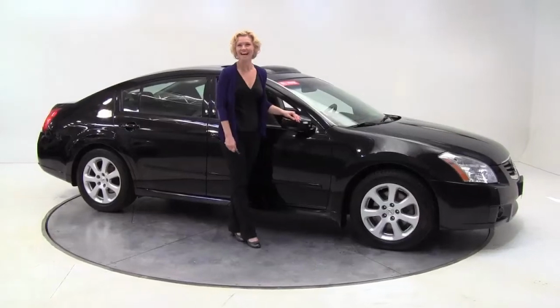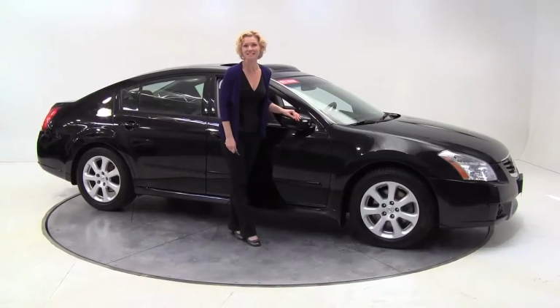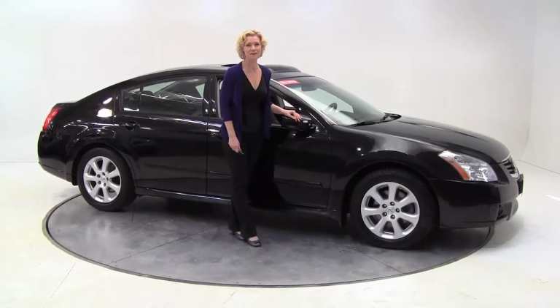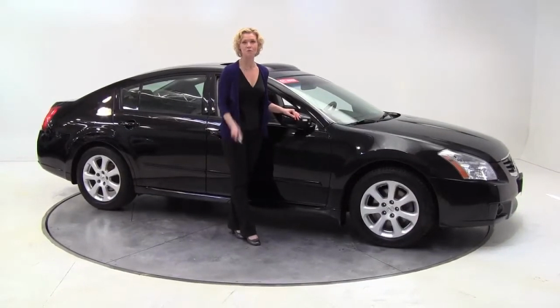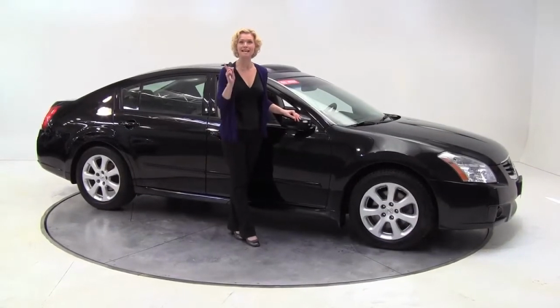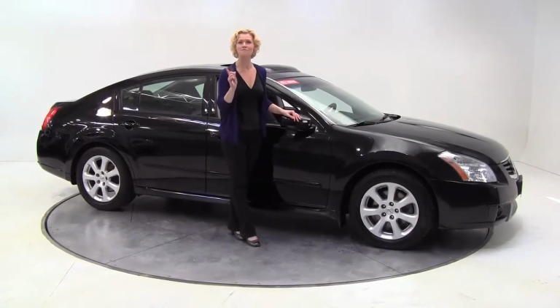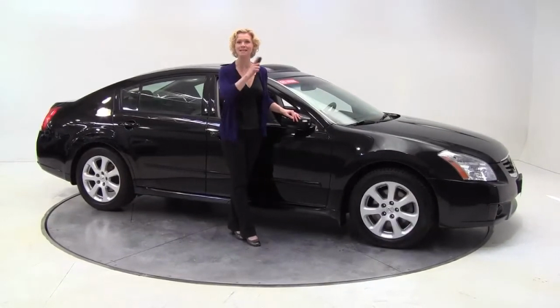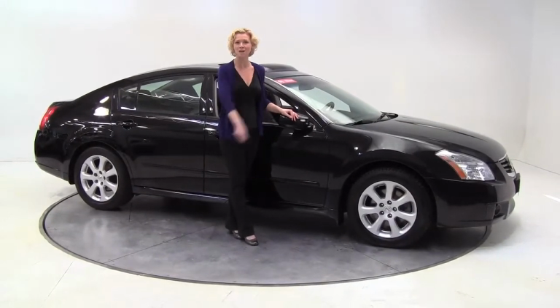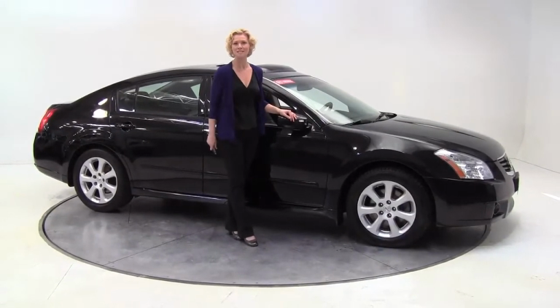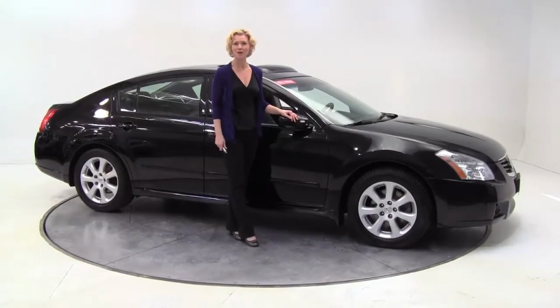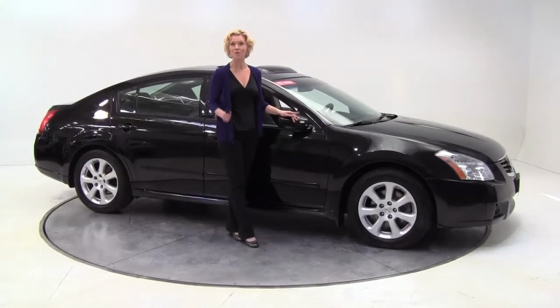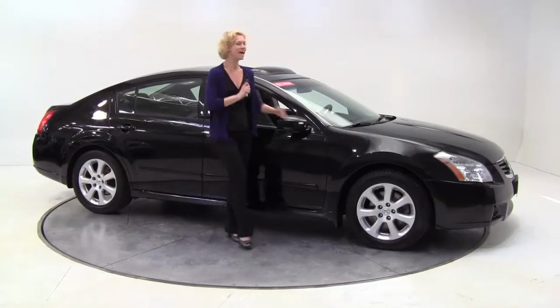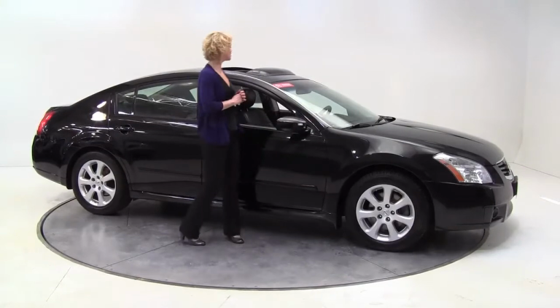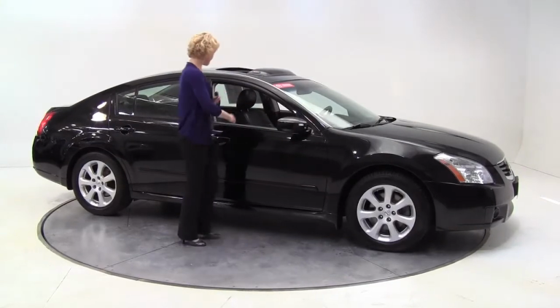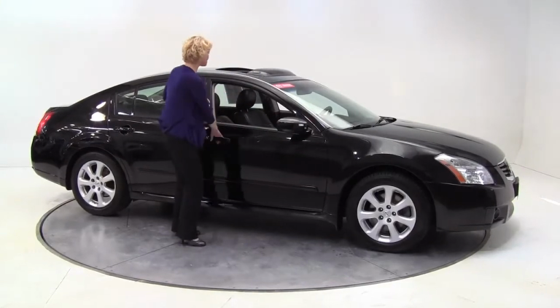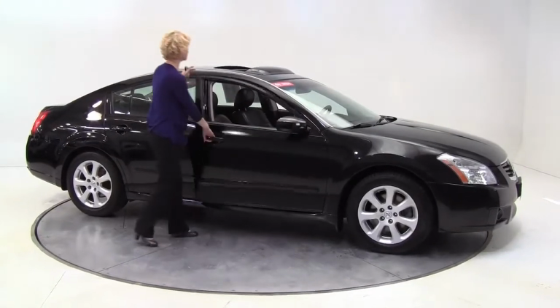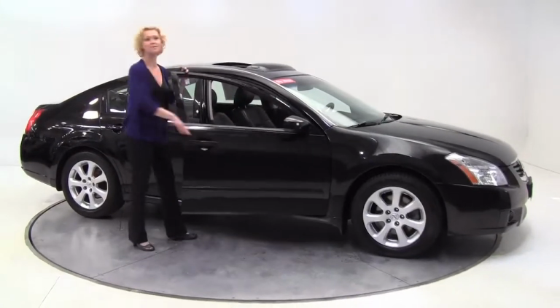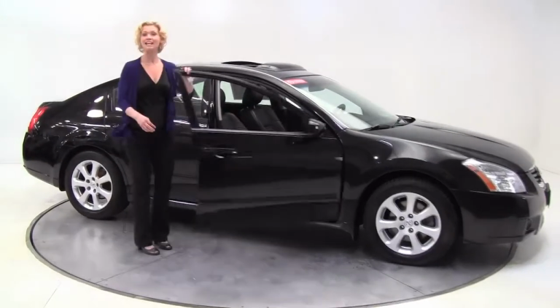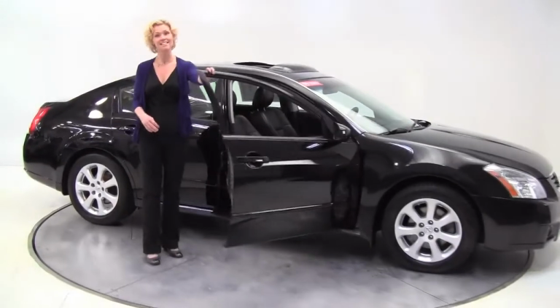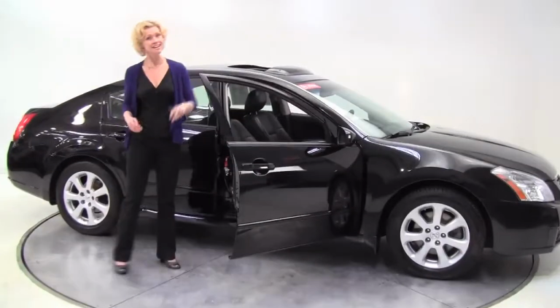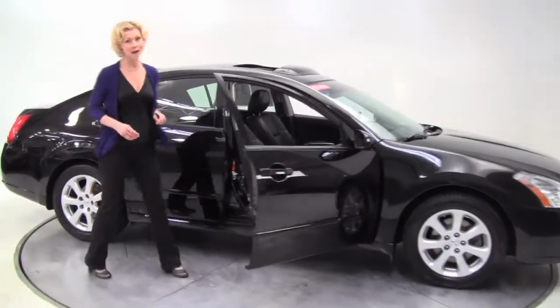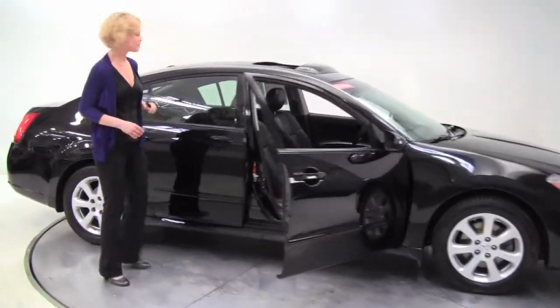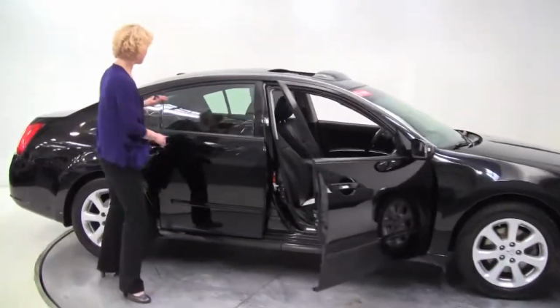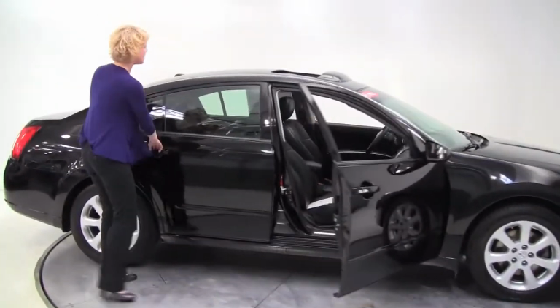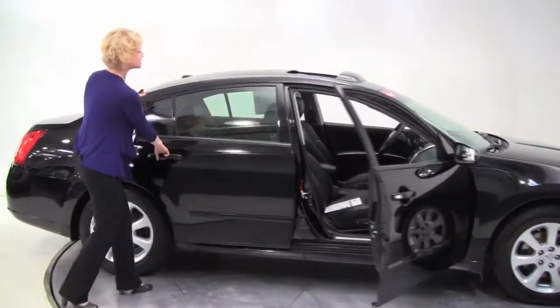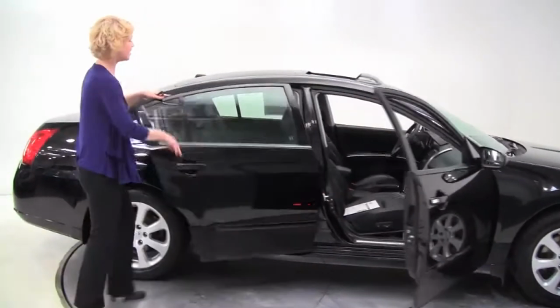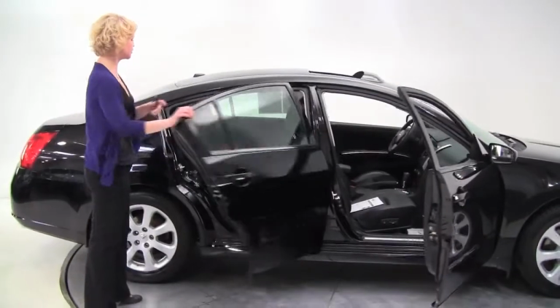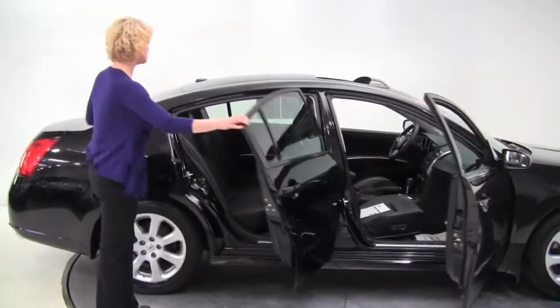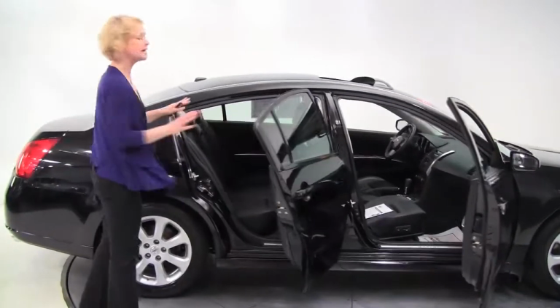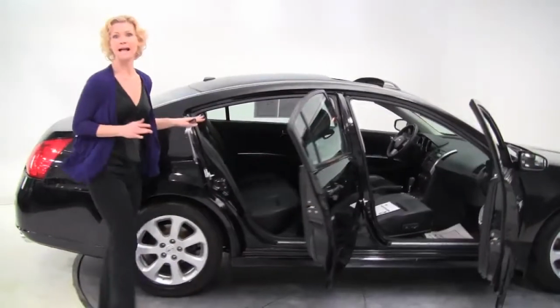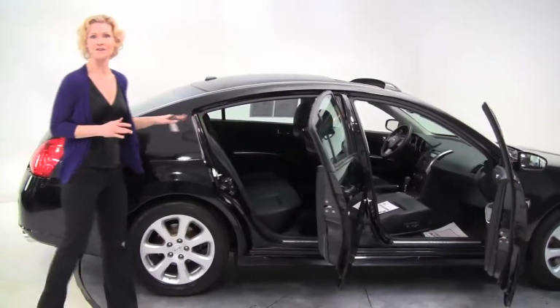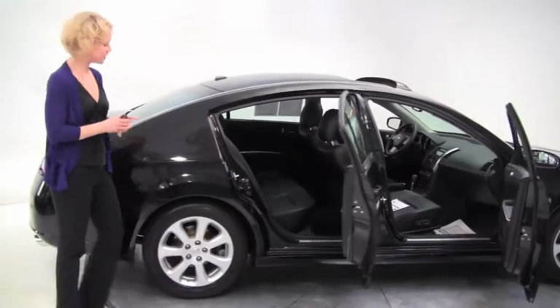Hi there, this is Erin coming to you once again from Feldman Nissan, Bloomington, Minnesota with a certified pre-owned 2008 Nissan Maxima 3.5 SL, super black with black leather interior.